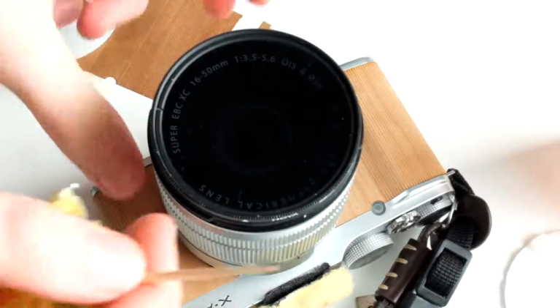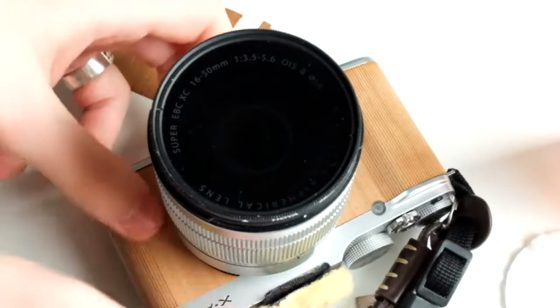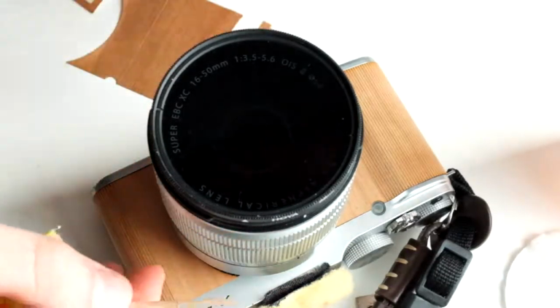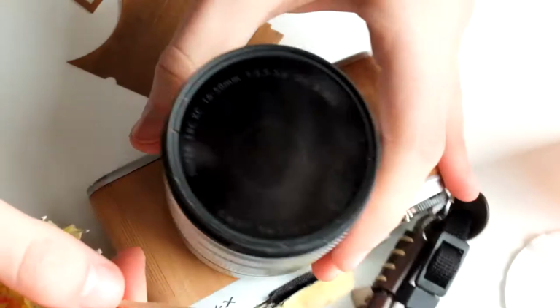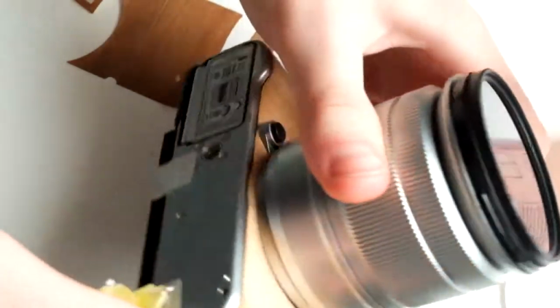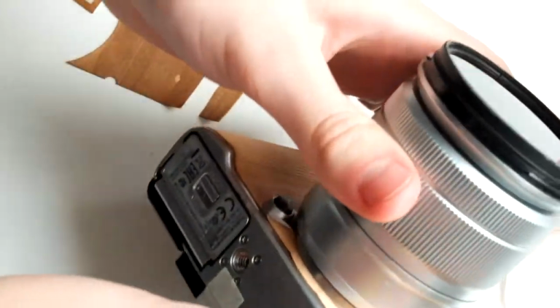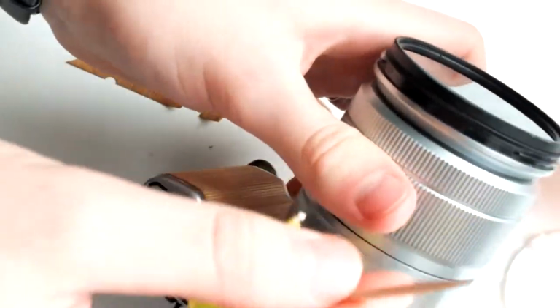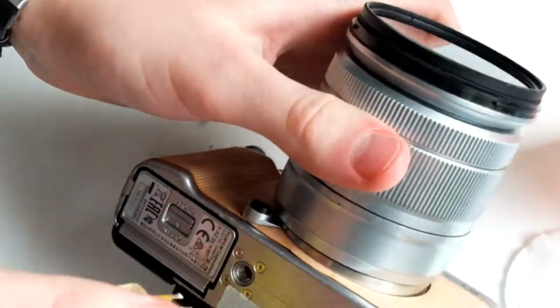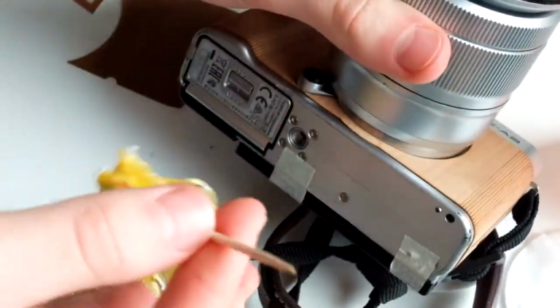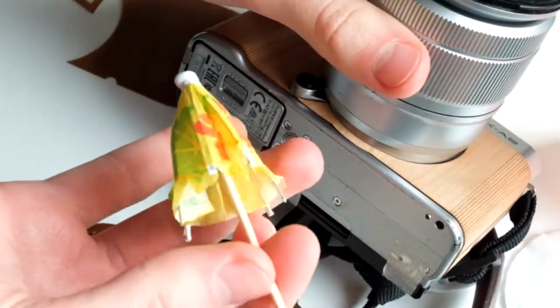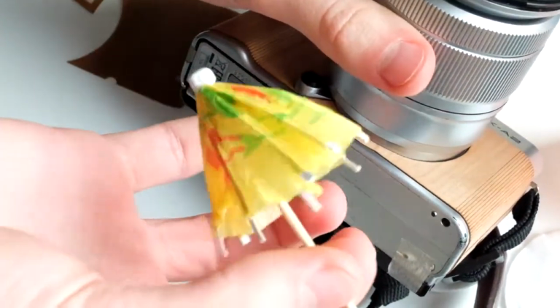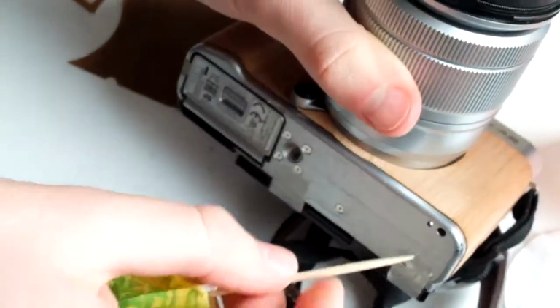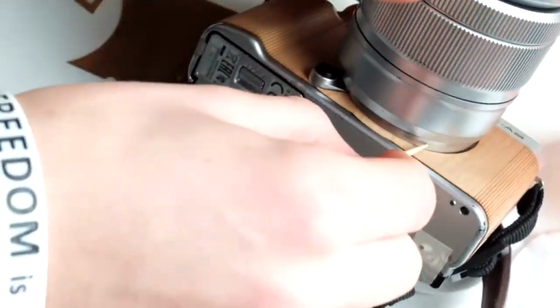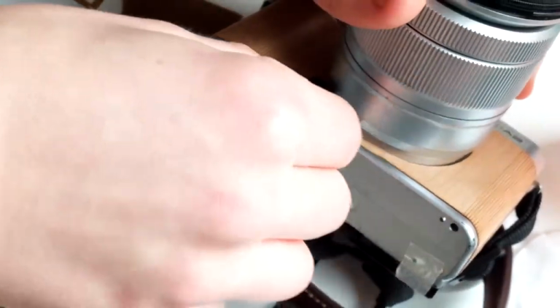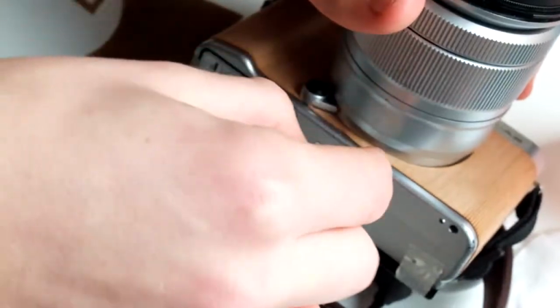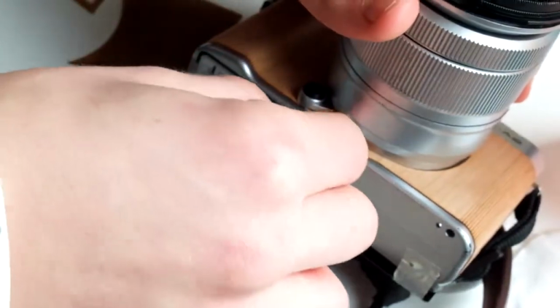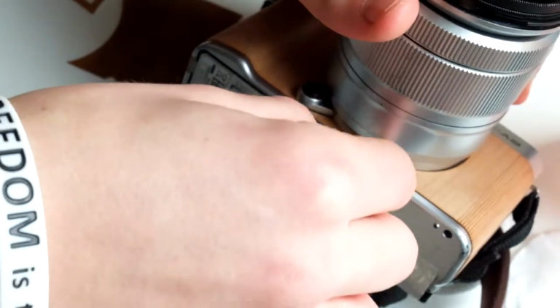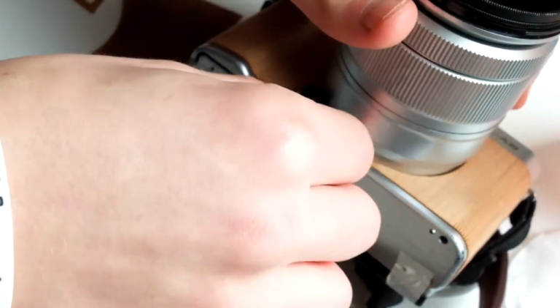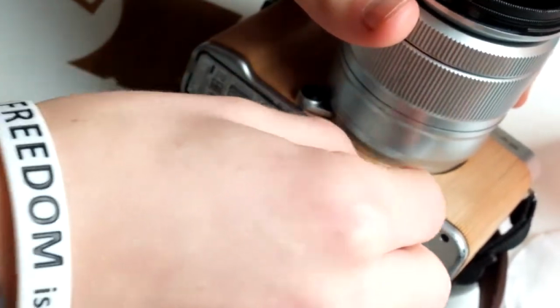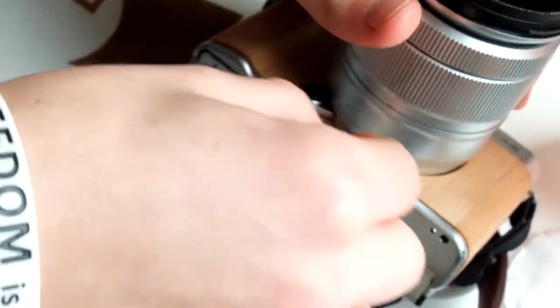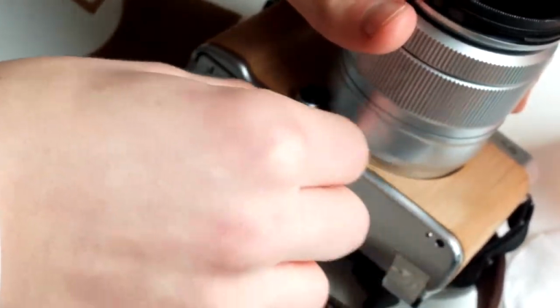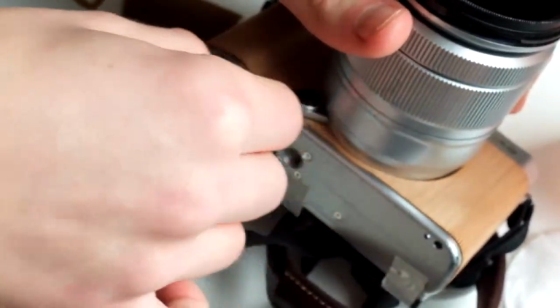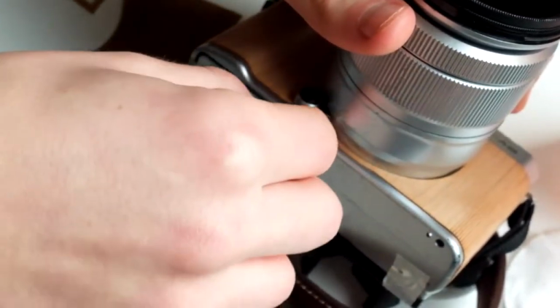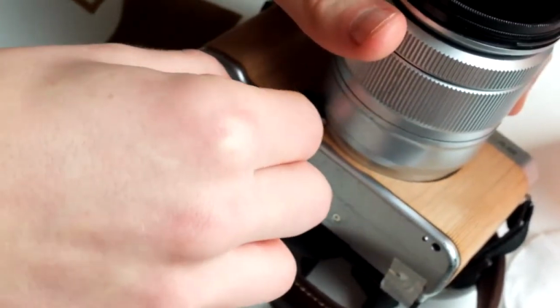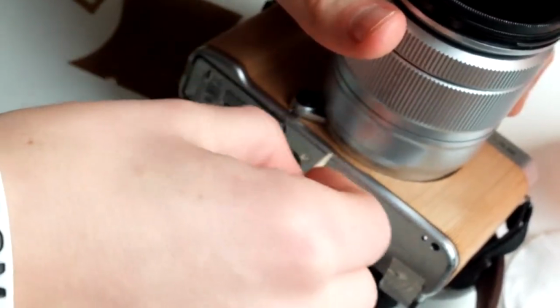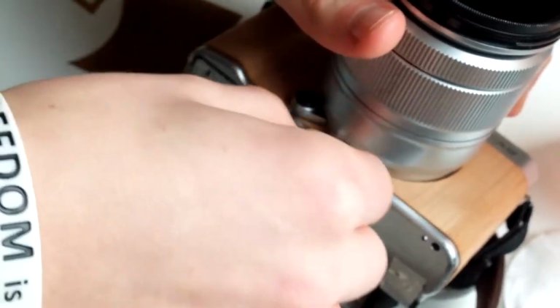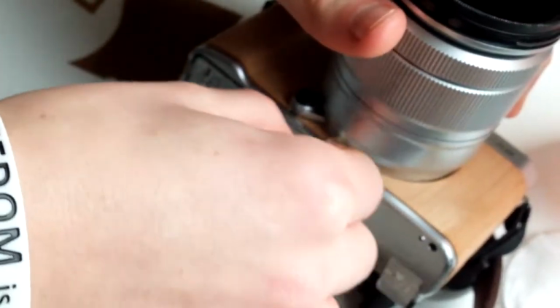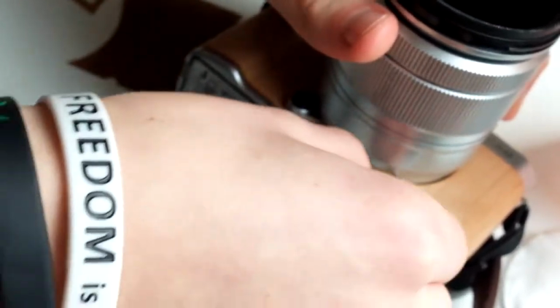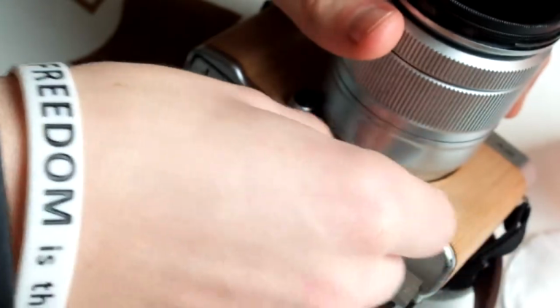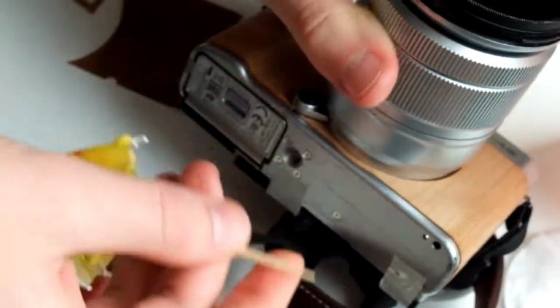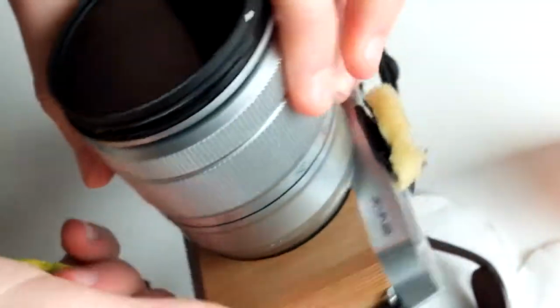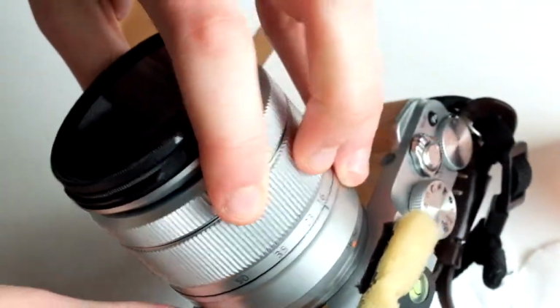One thing that the company suggests is that you use a toothpick to get around all the small parts, and this is super useful as my fingers wouldn't be able to get around the lens.